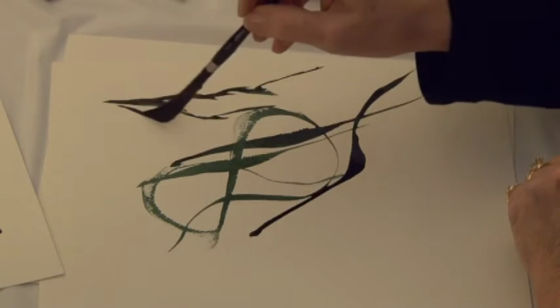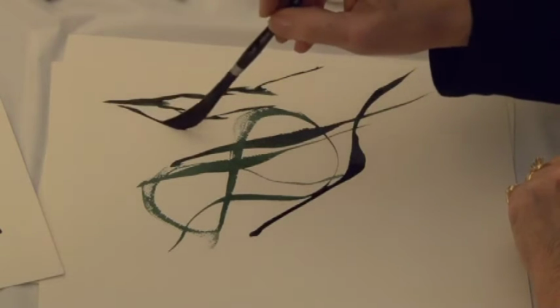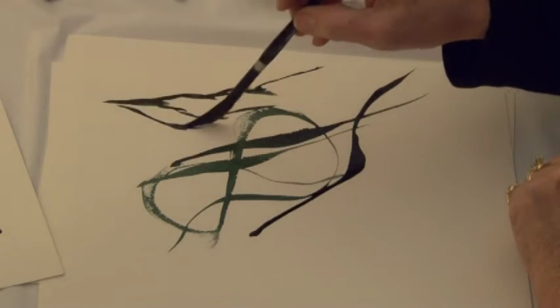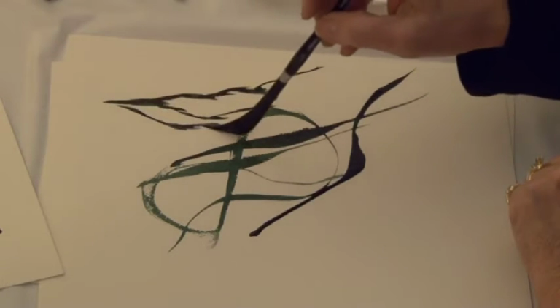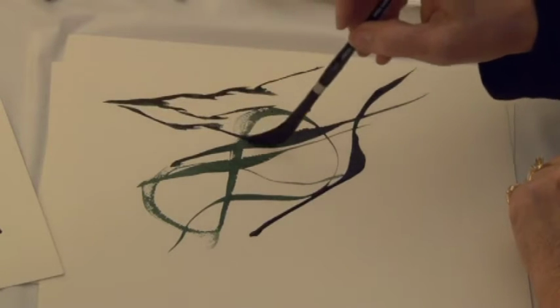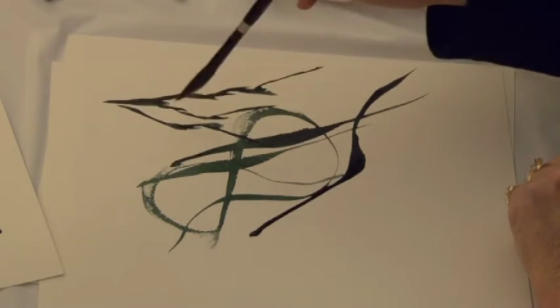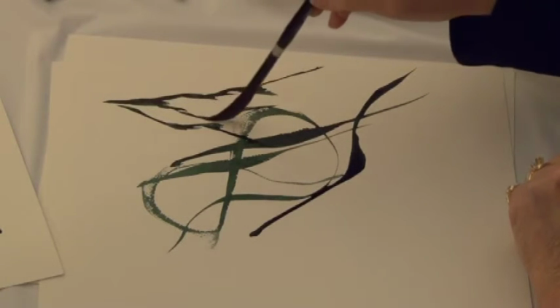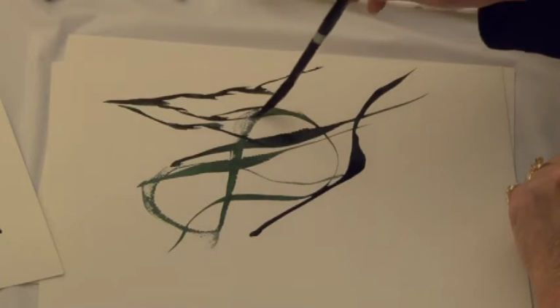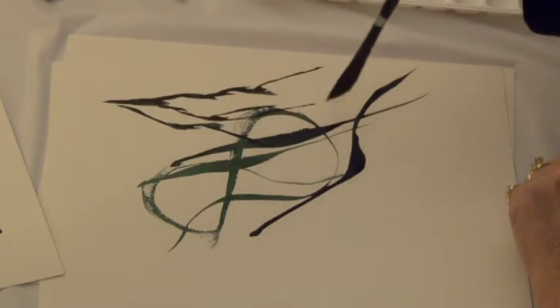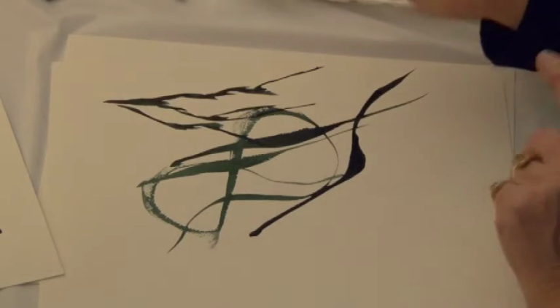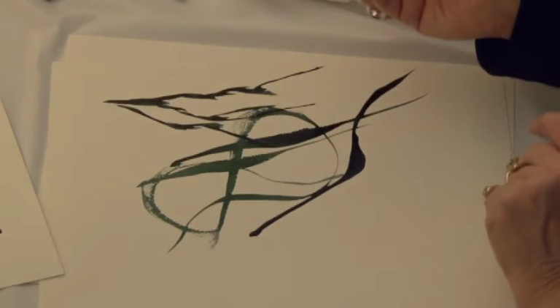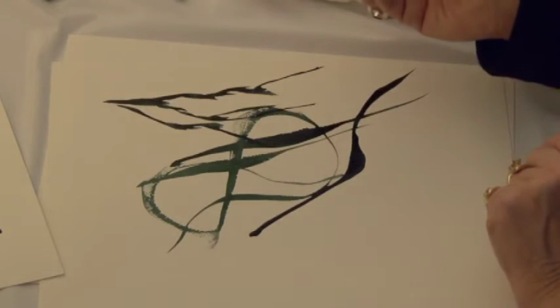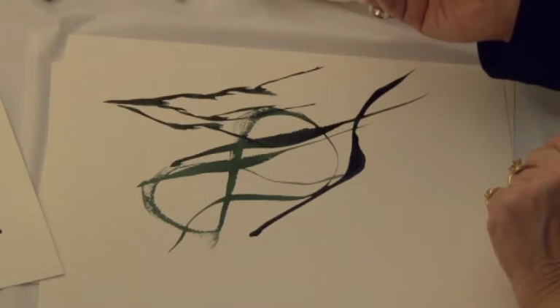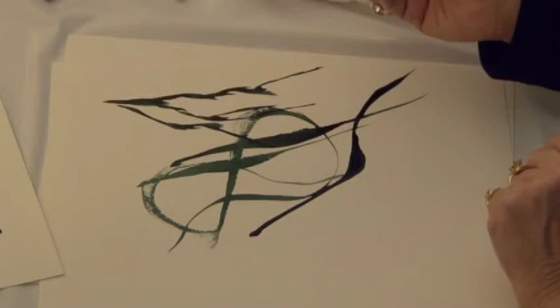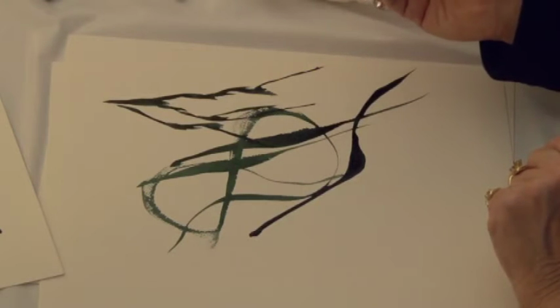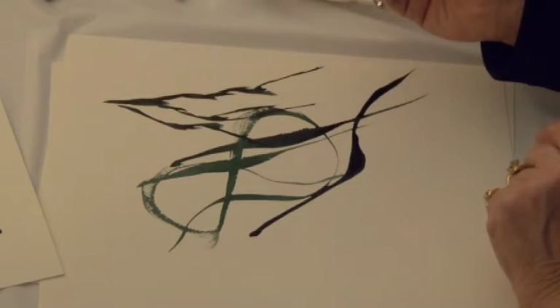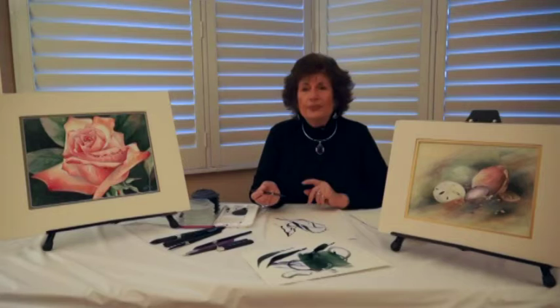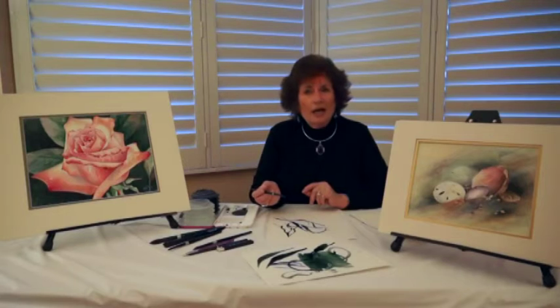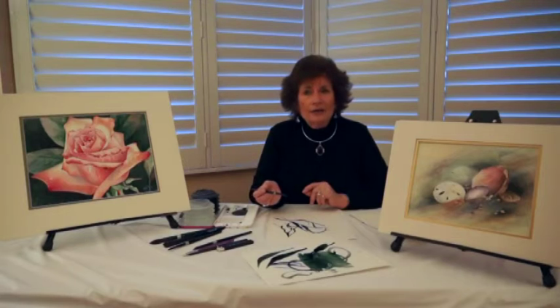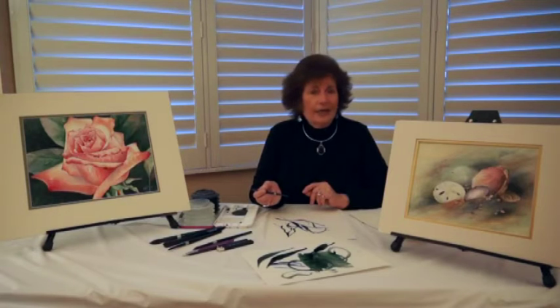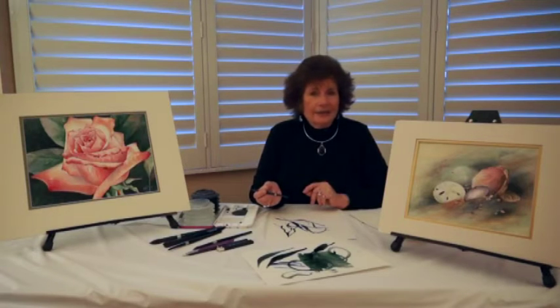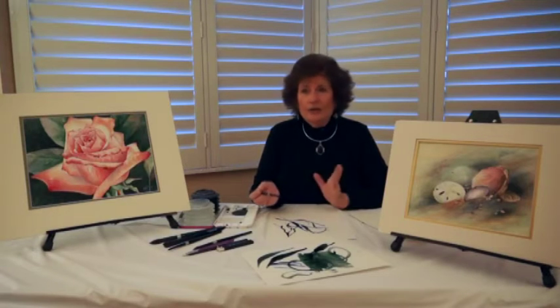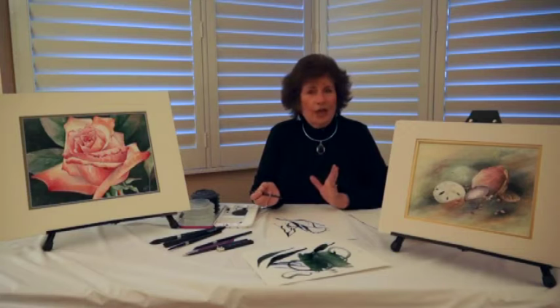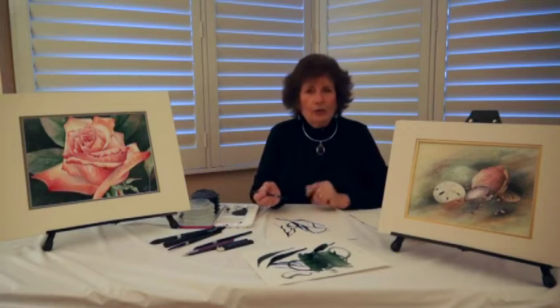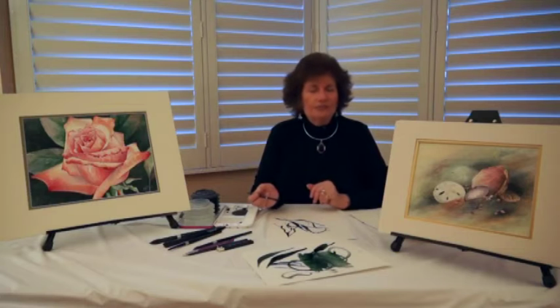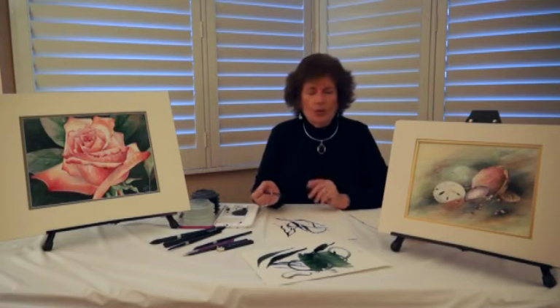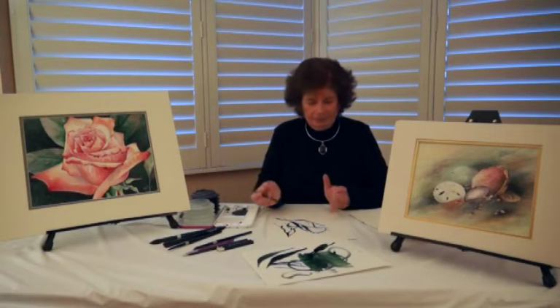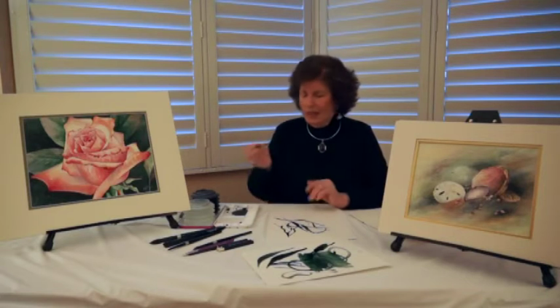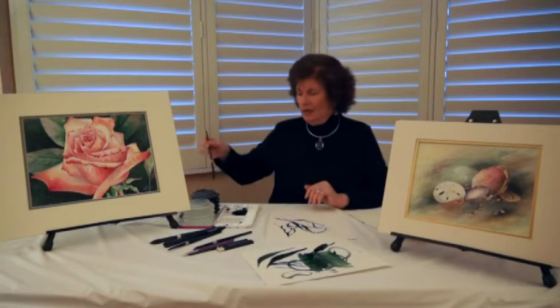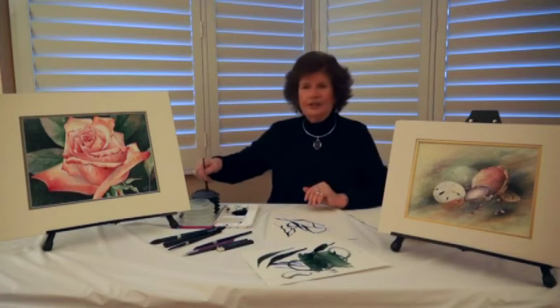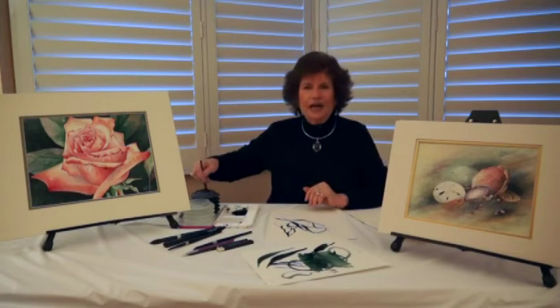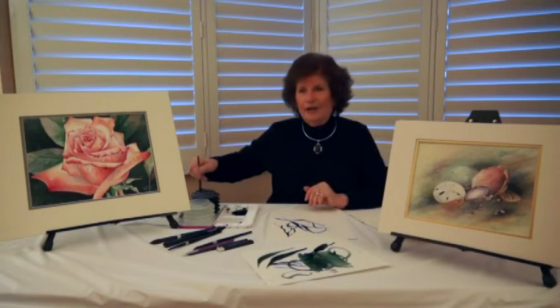It's just one of my favorite brushes, and I'm sure that you'll come up with other ideas other than line work and scroll work such as I have.